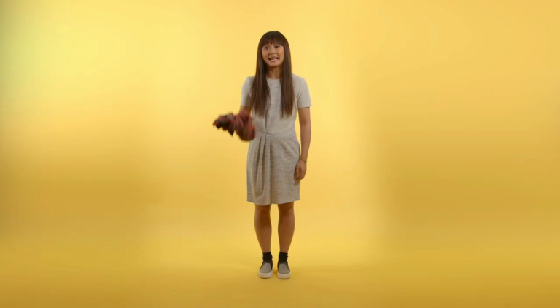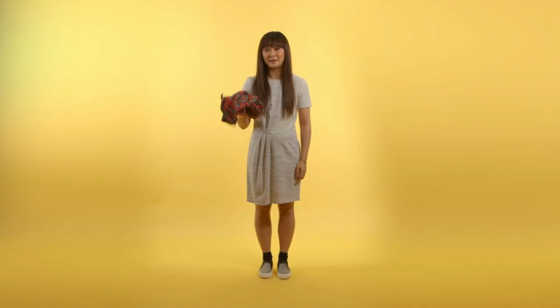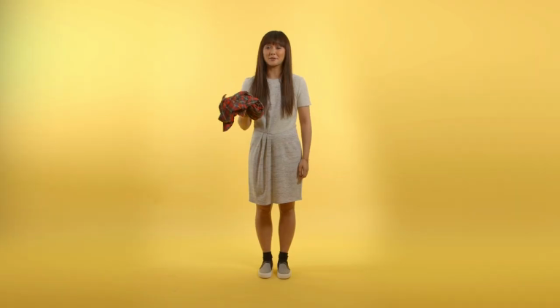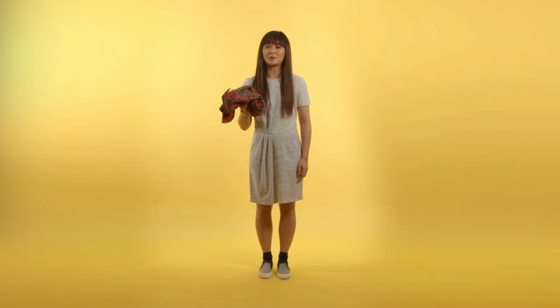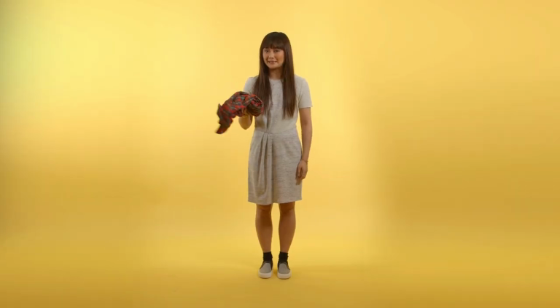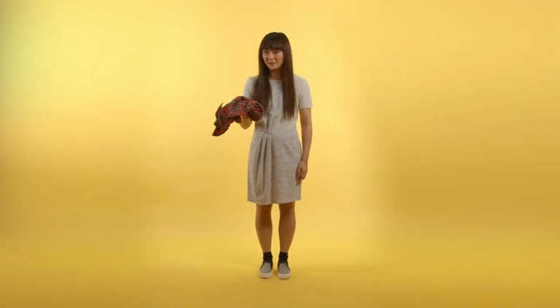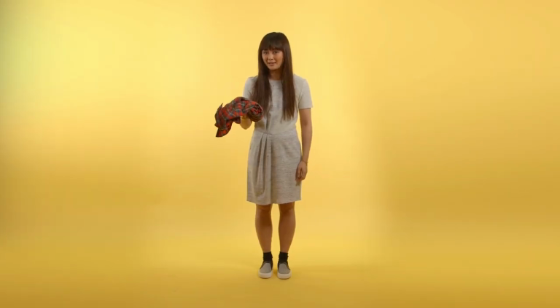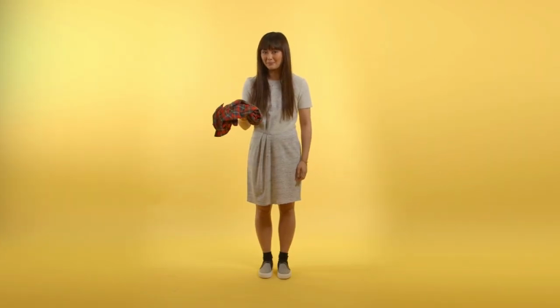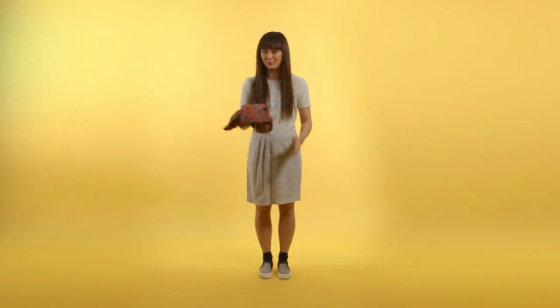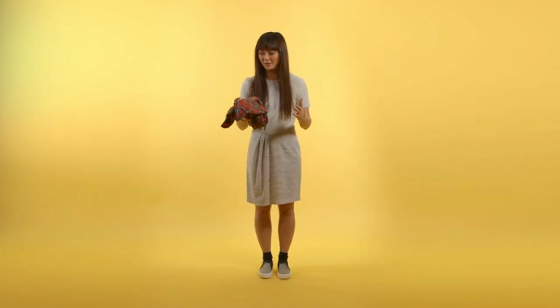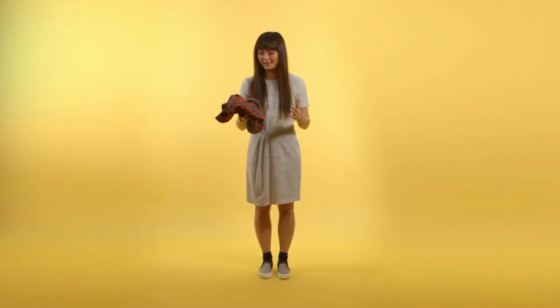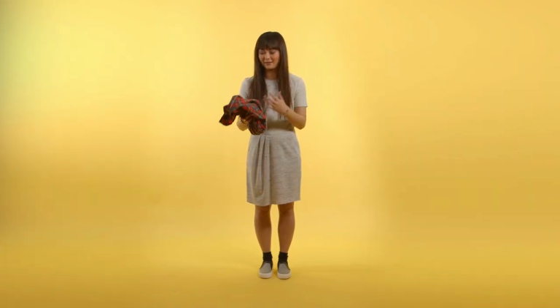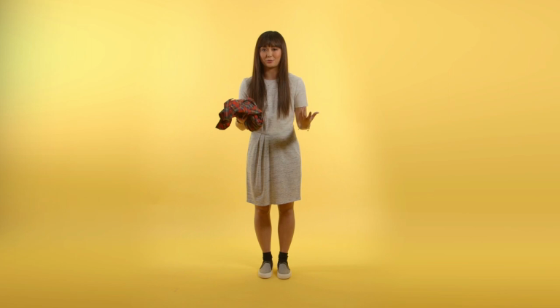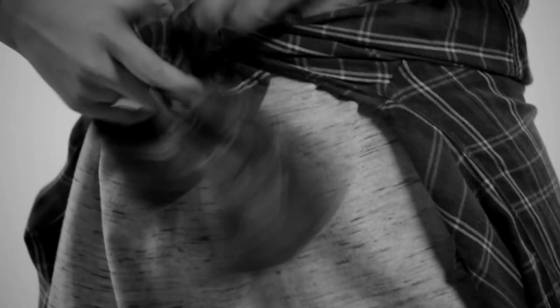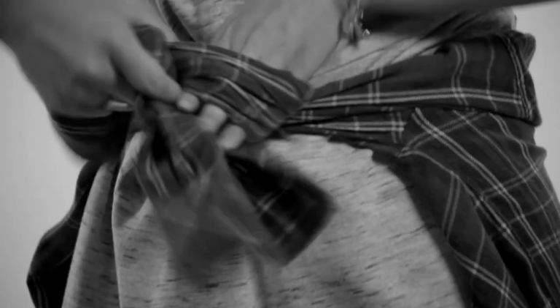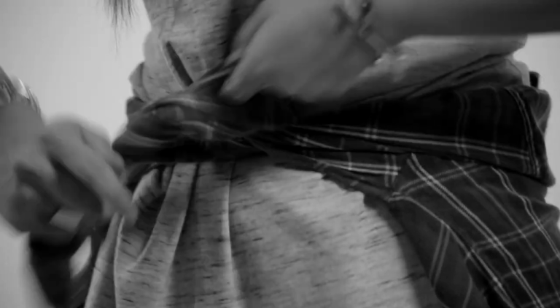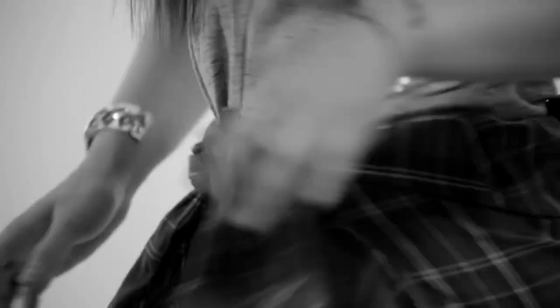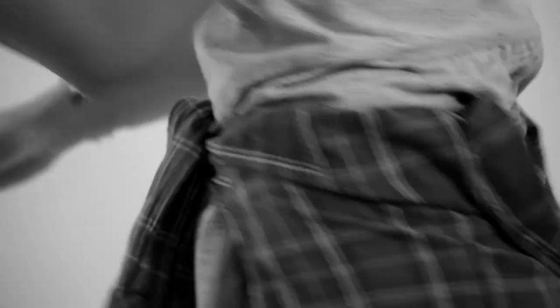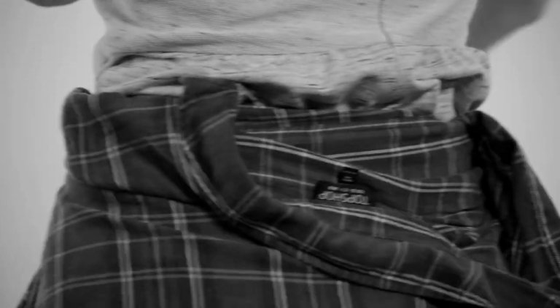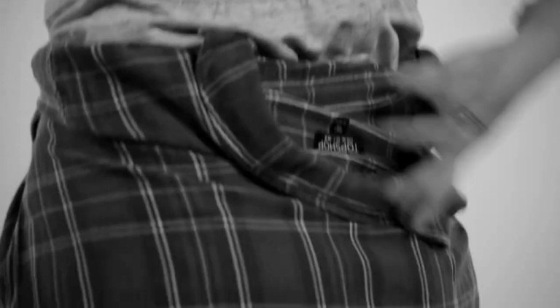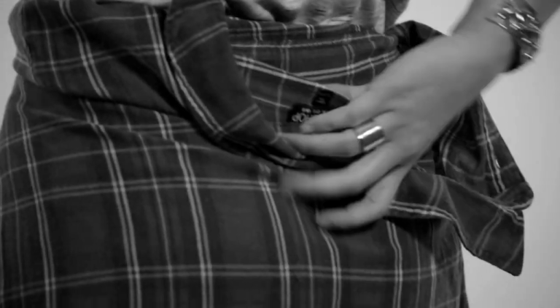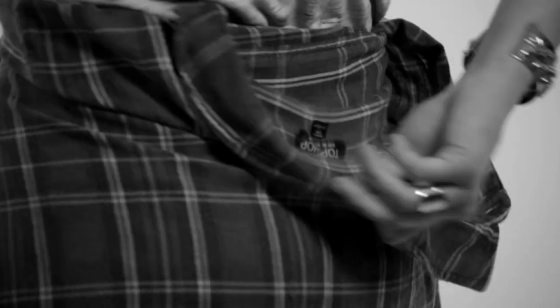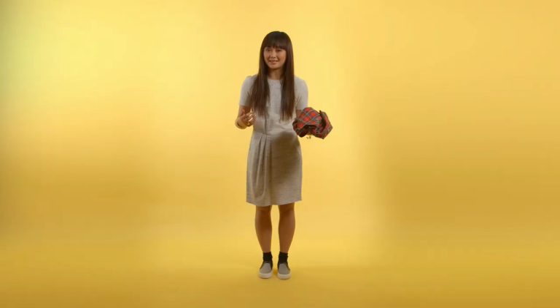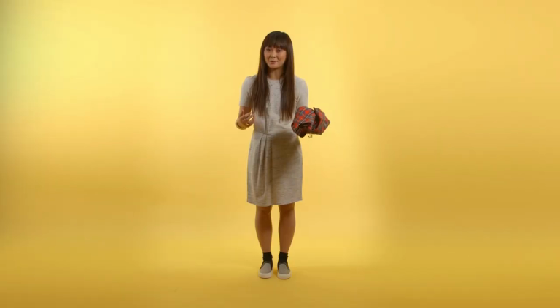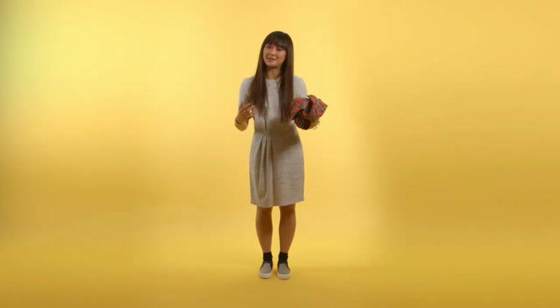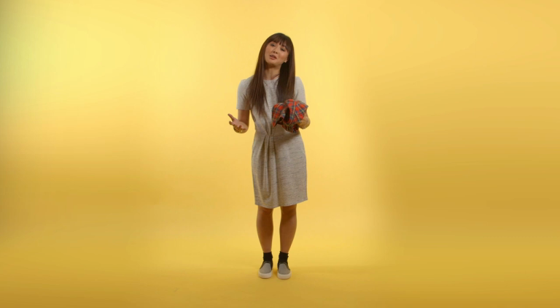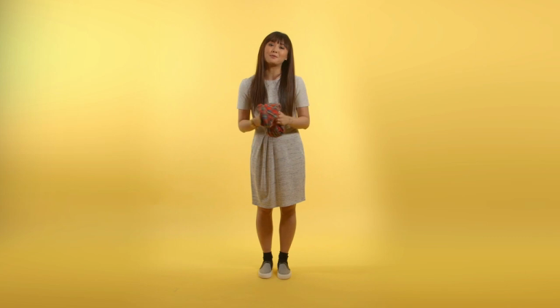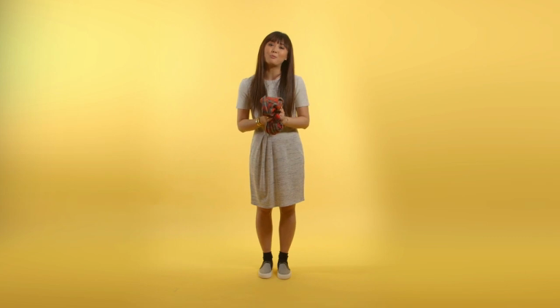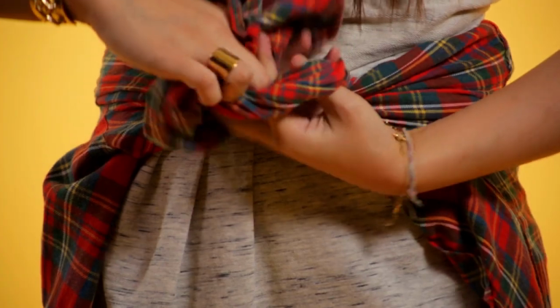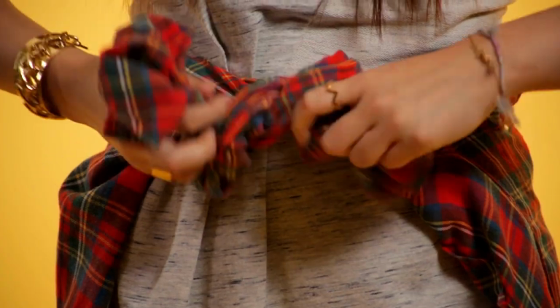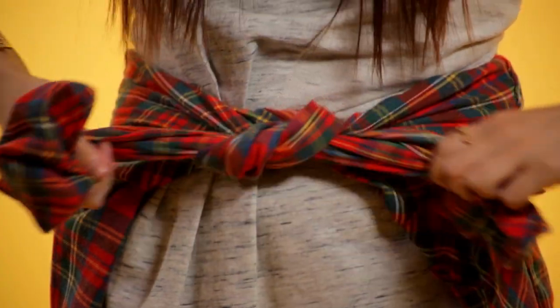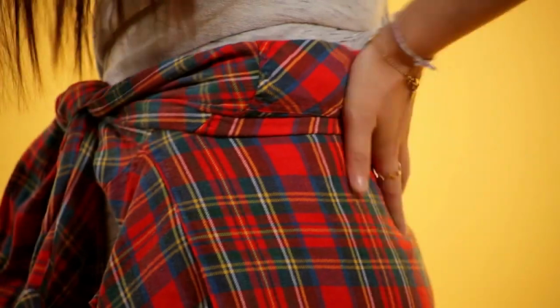Tying a flannel around your waist could be considered a styling tip, but more so it's something that you do to not have to hold on to your flannel all day. But if you're gonna have it tied around your waist for a significant period of time, why not make sure it's really really cute.